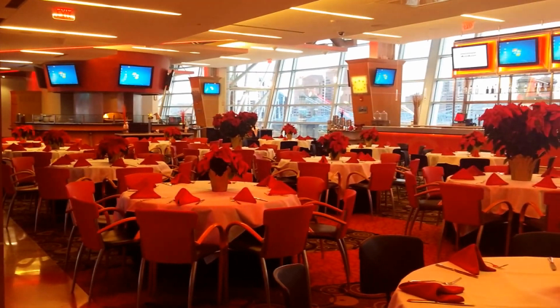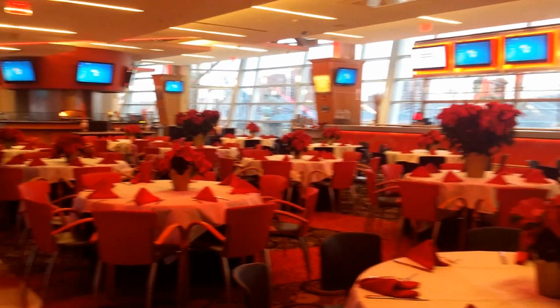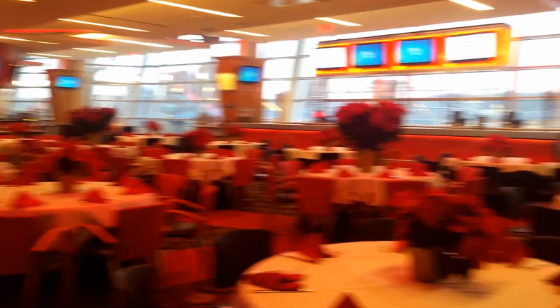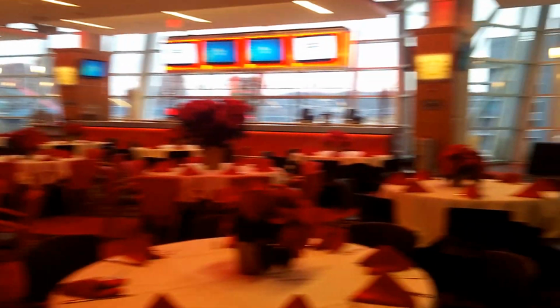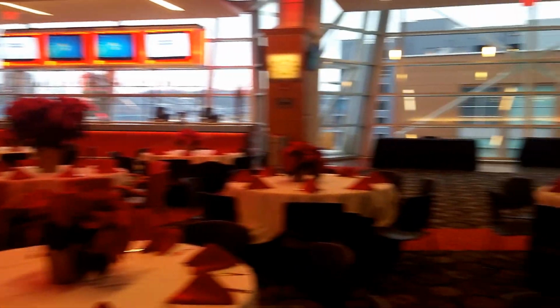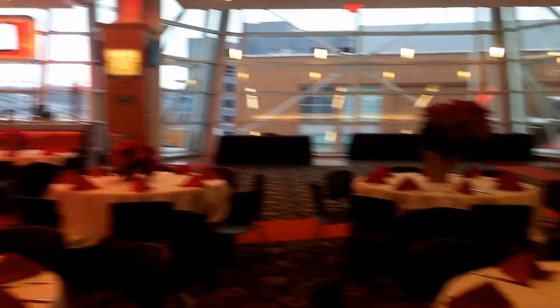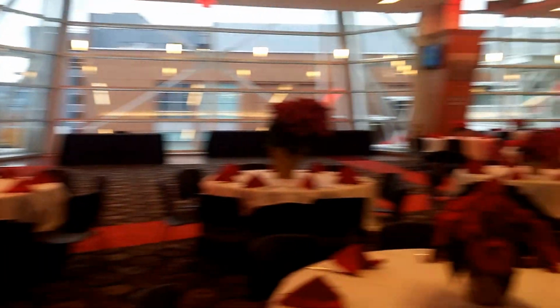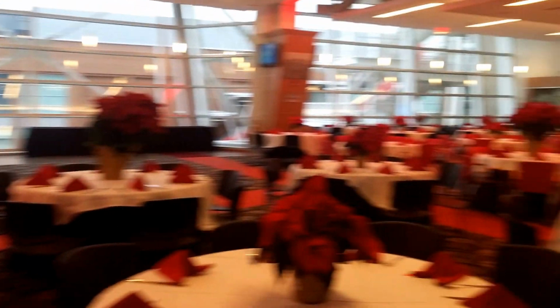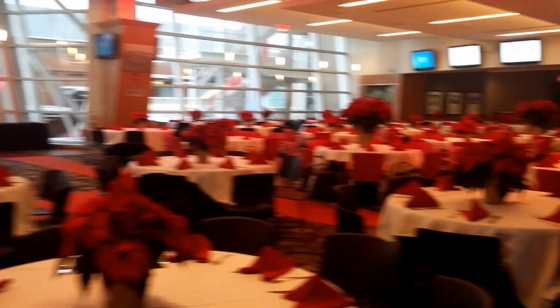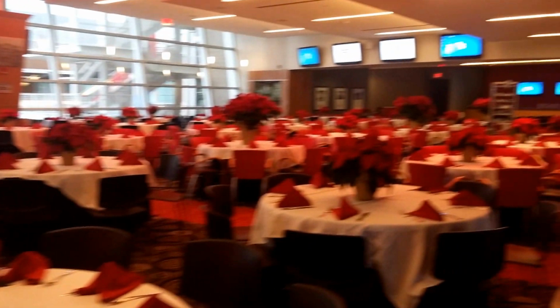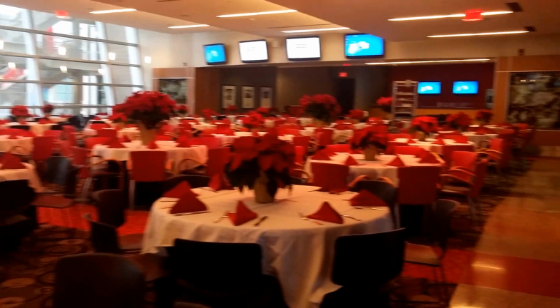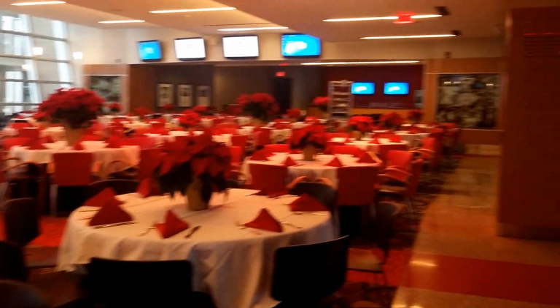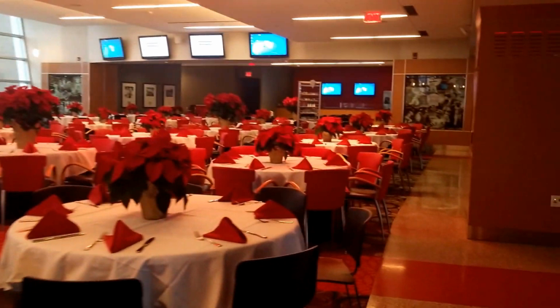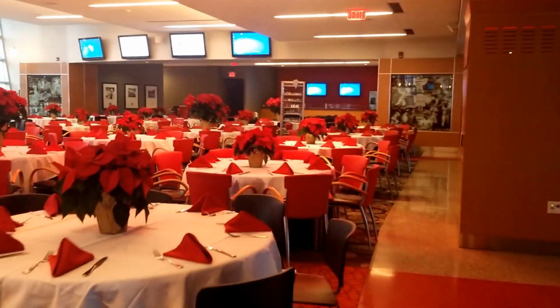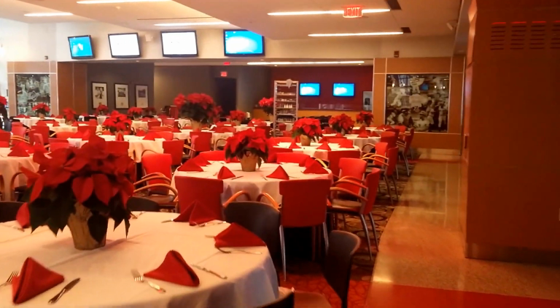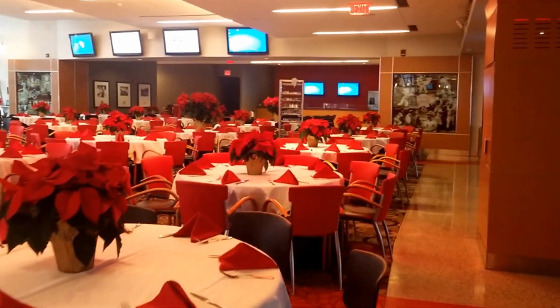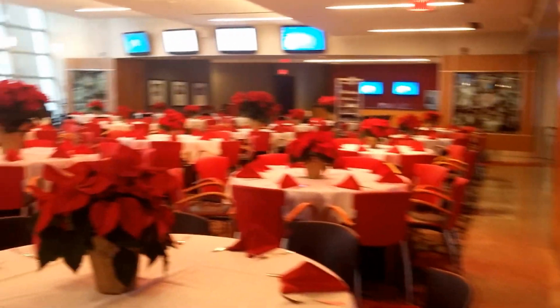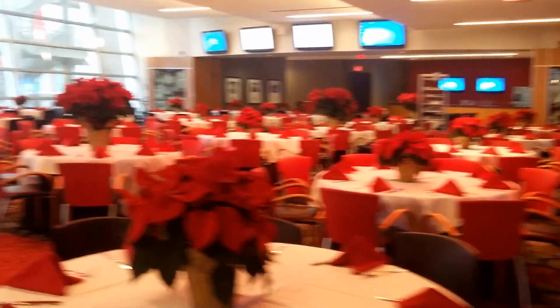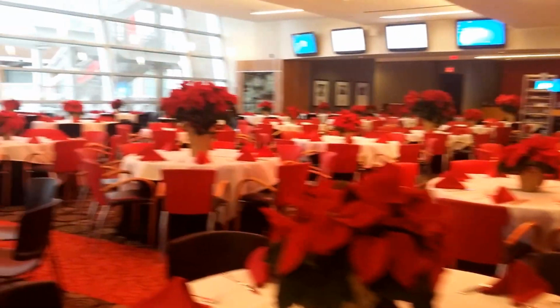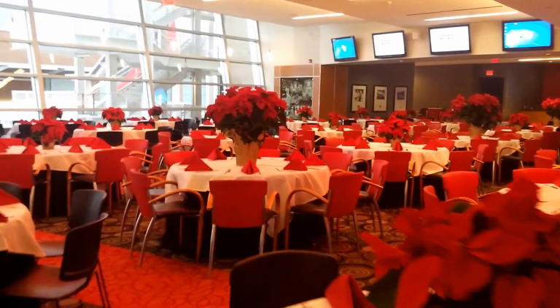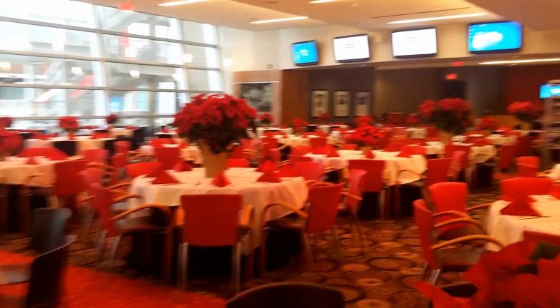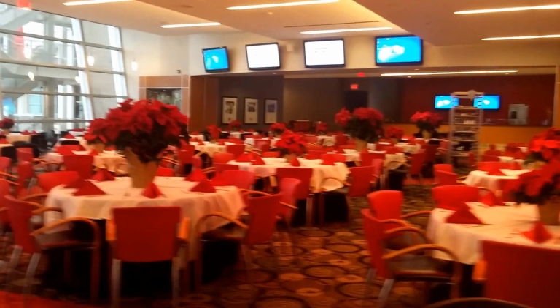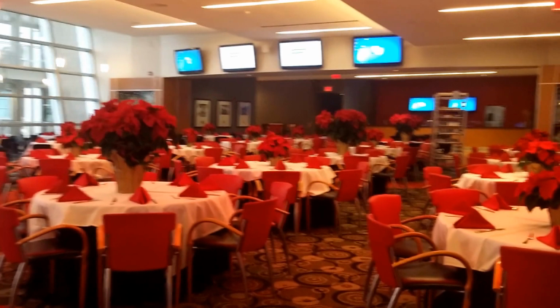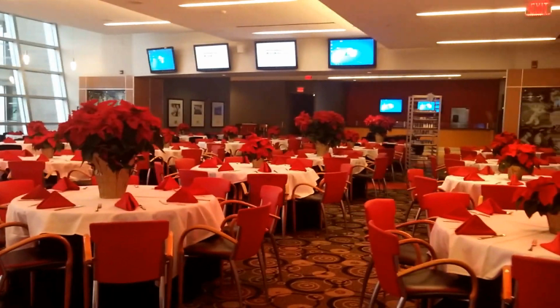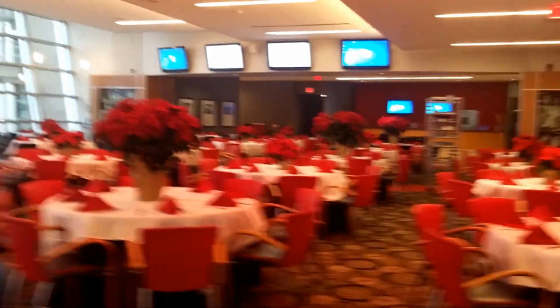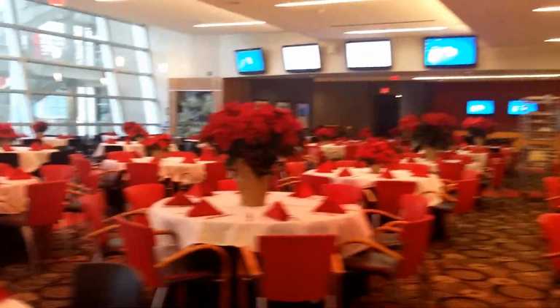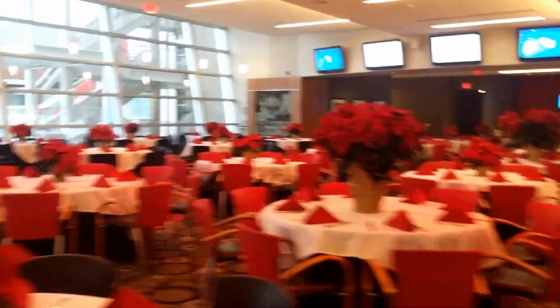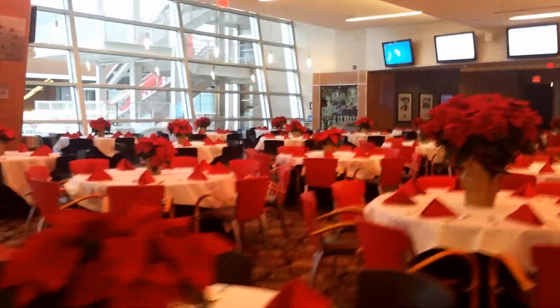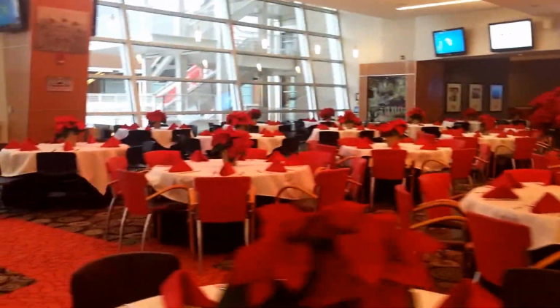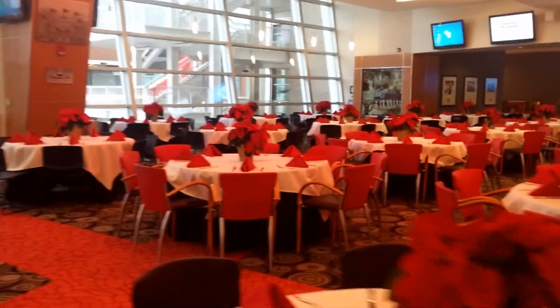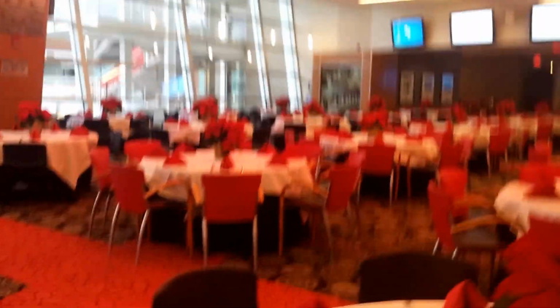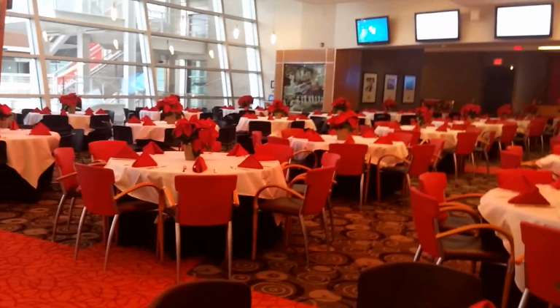We are set up for a corporate event tonight — Parfetti Van Mill. If you like Airheads, they are the genius behind that candy, and I'm a fan.